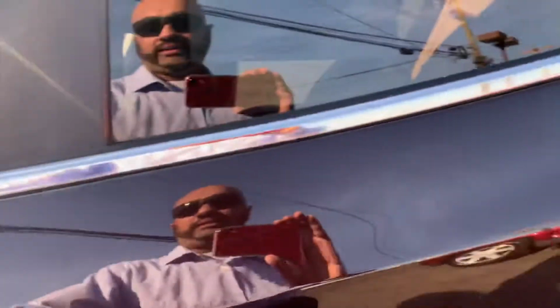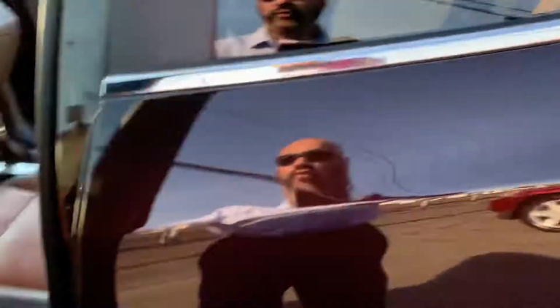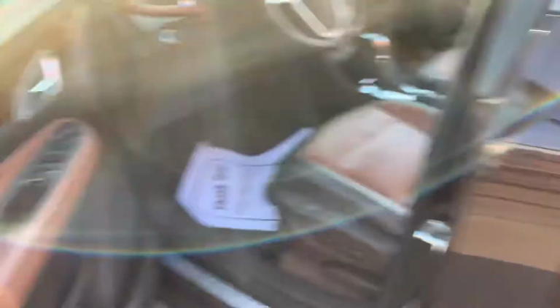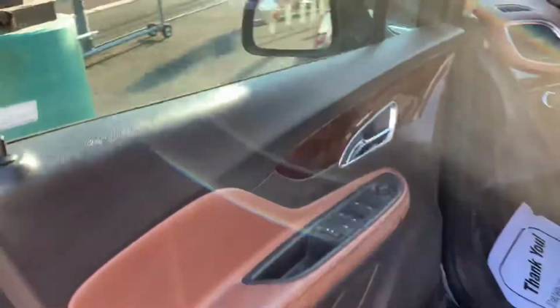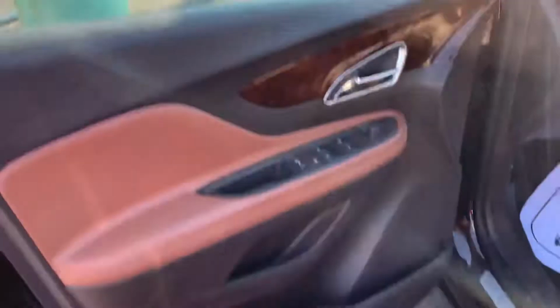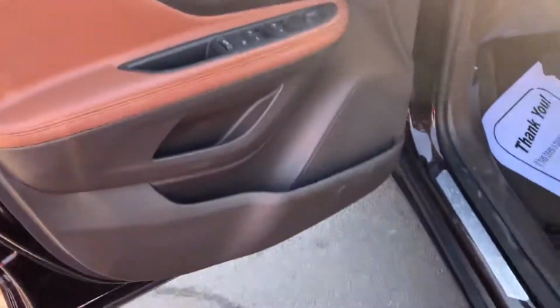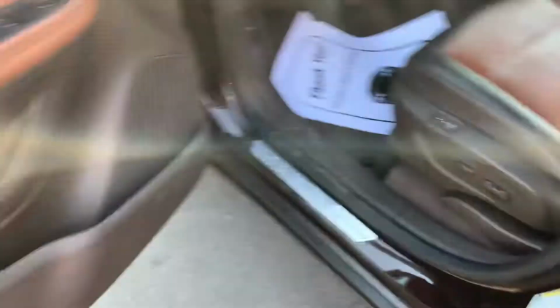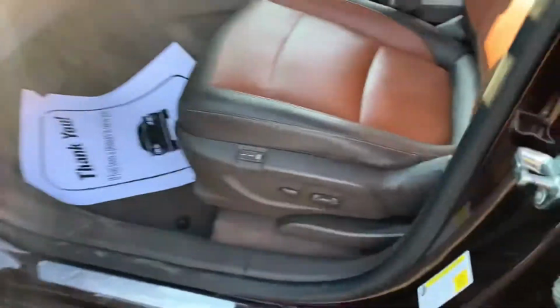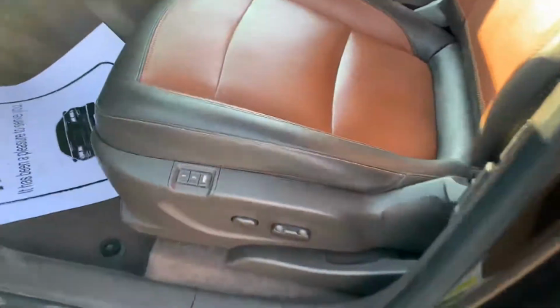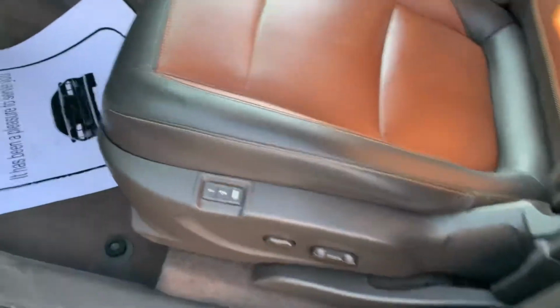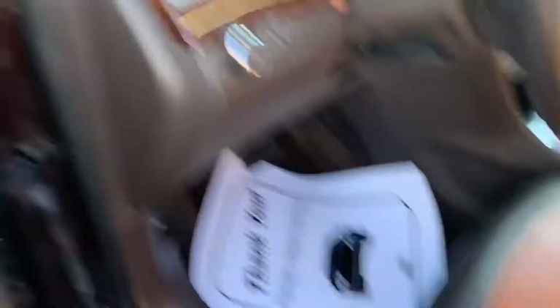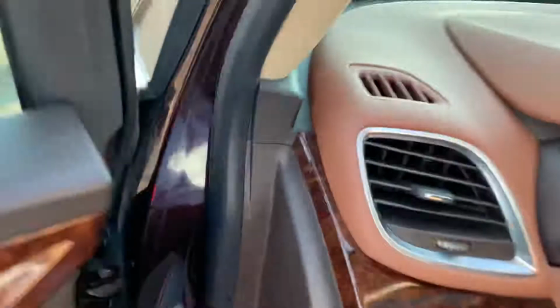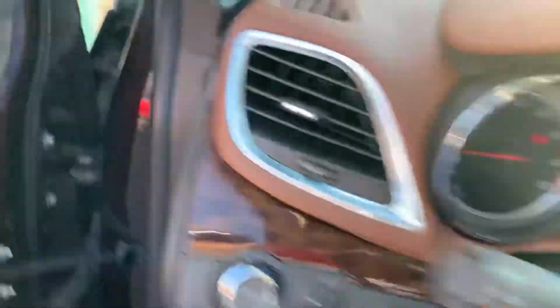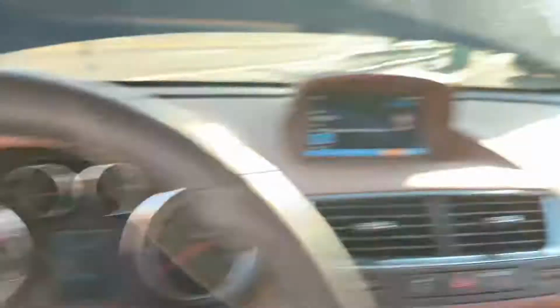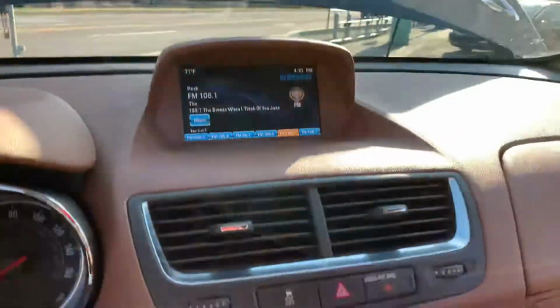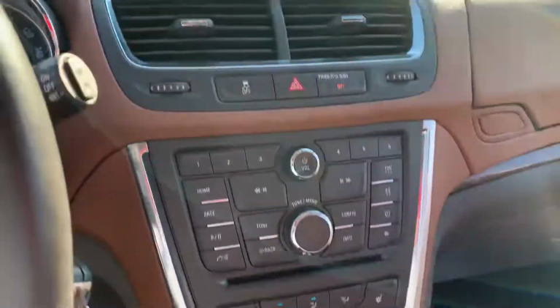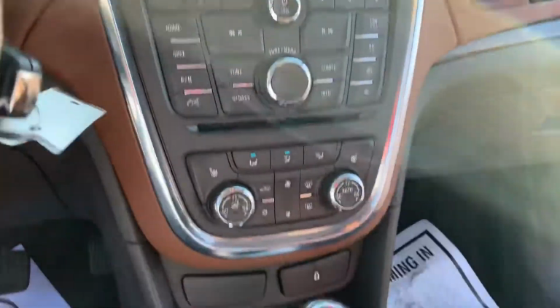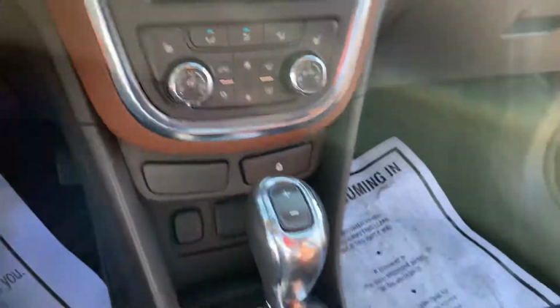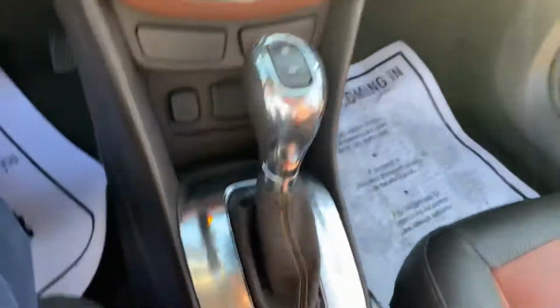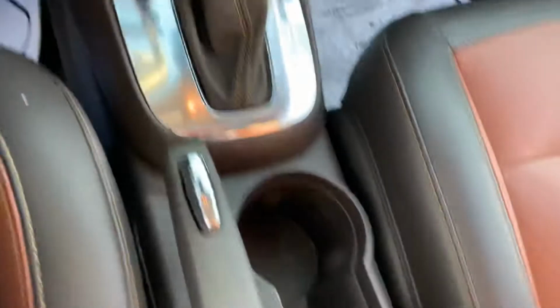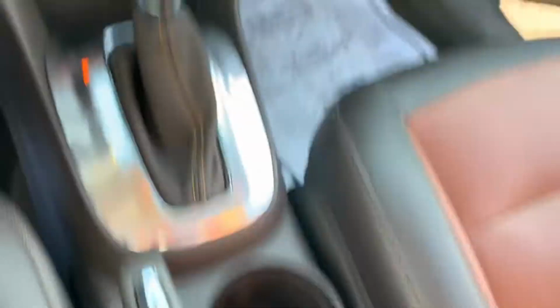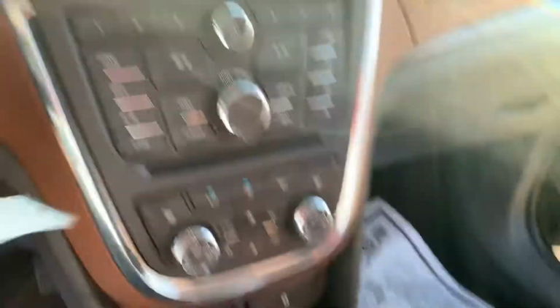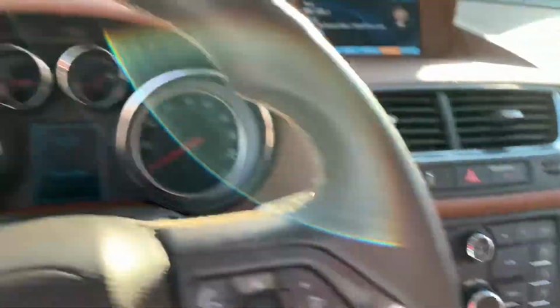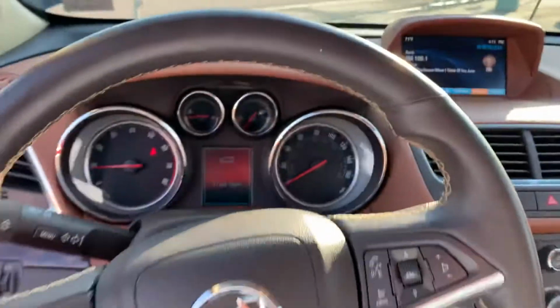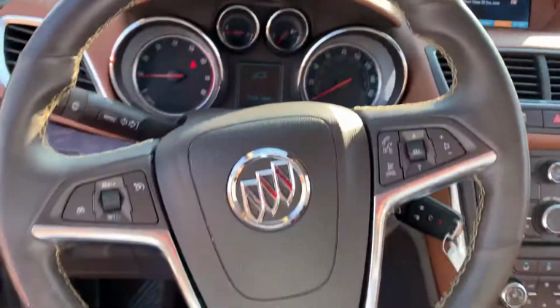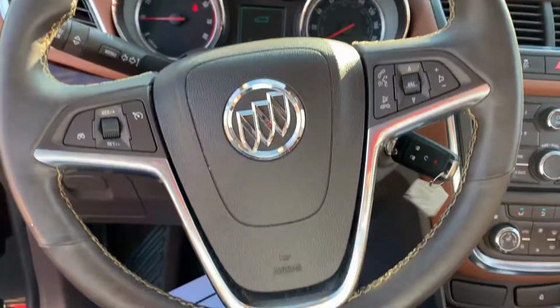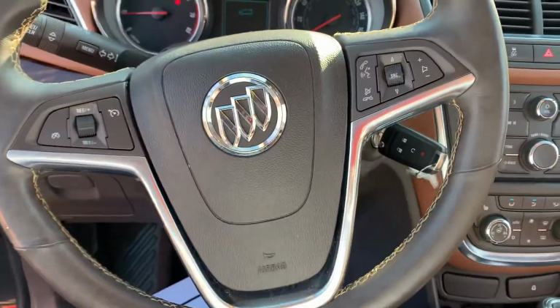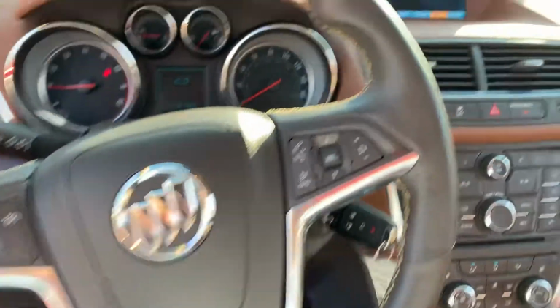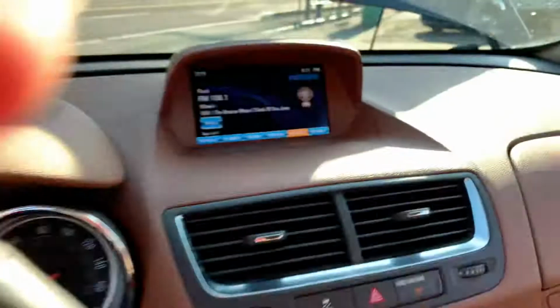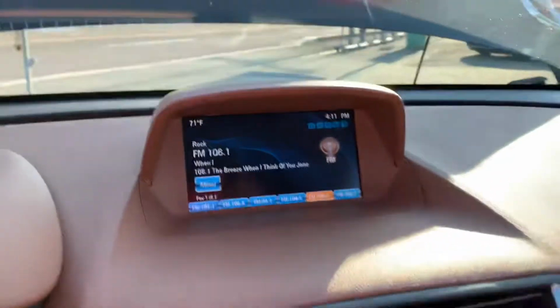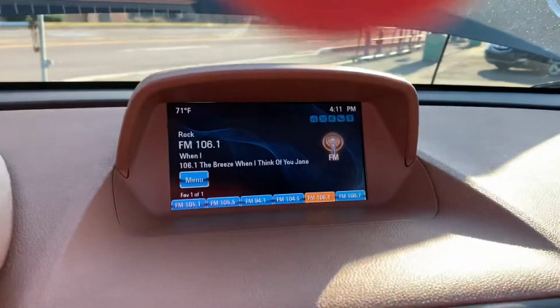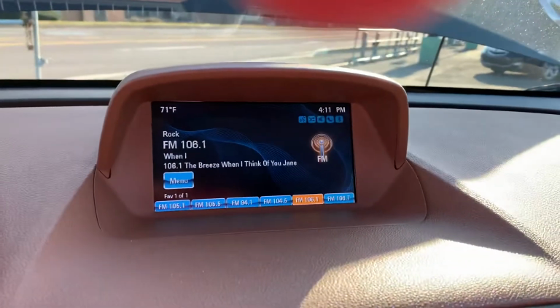Room for the wife, kids, dog. Power, memory, heated seats. We've got a lot of buttons. Bluetooth on the steering wheel, we've got the rear camera.